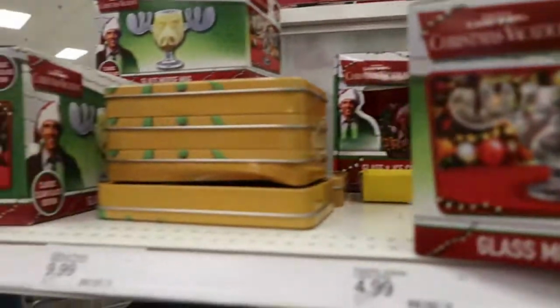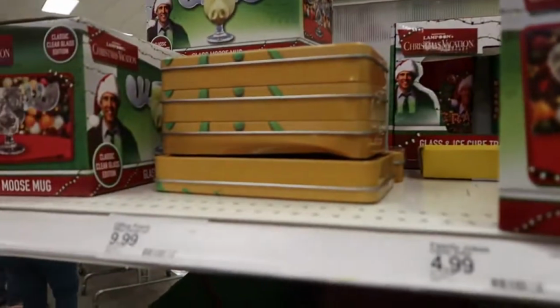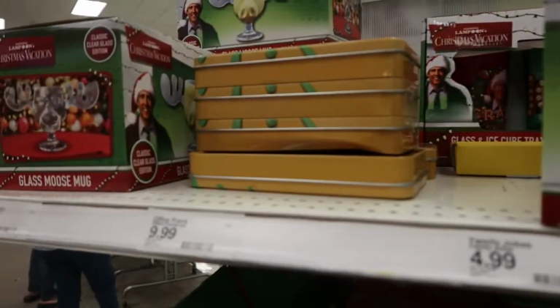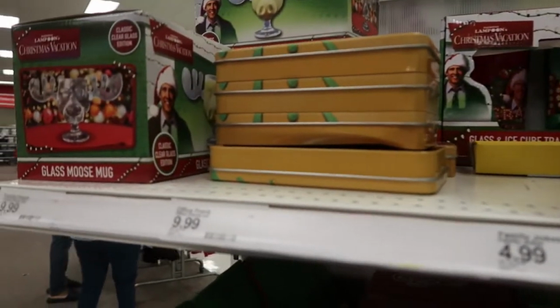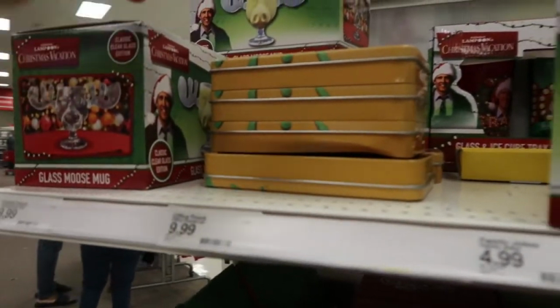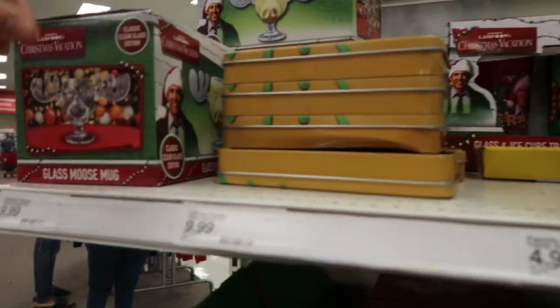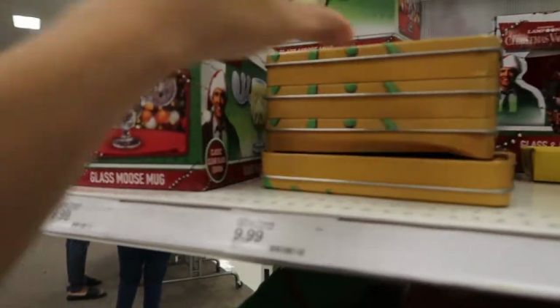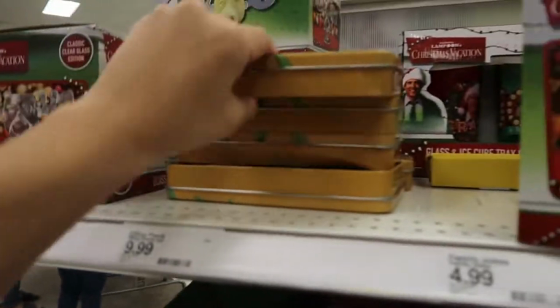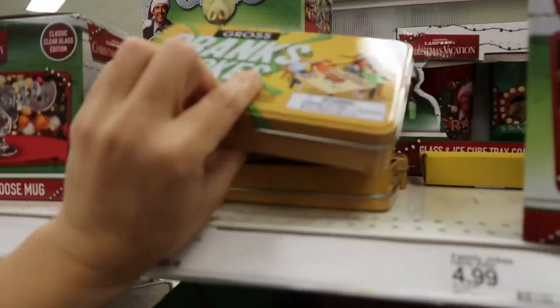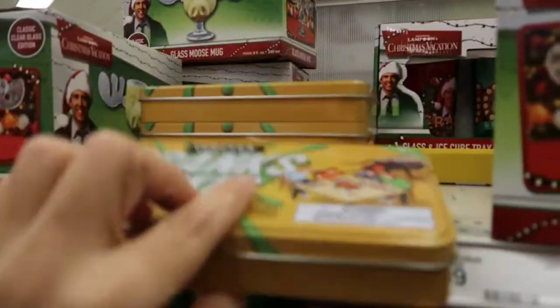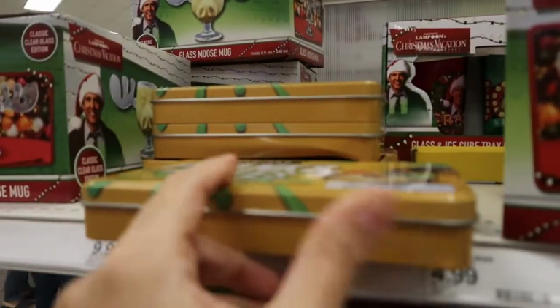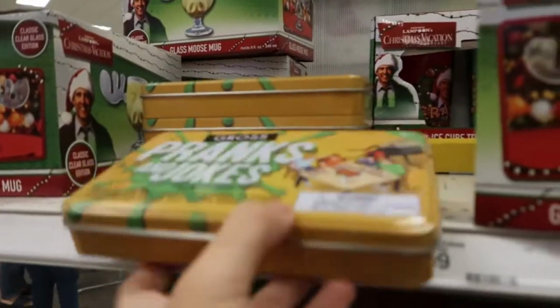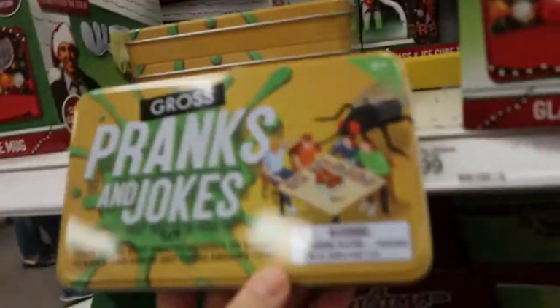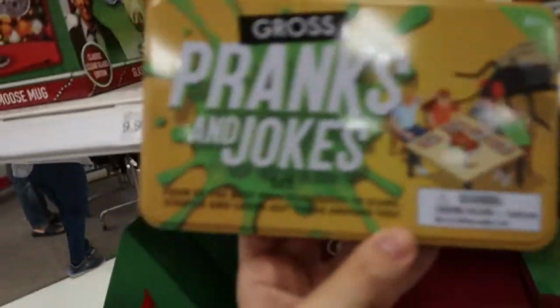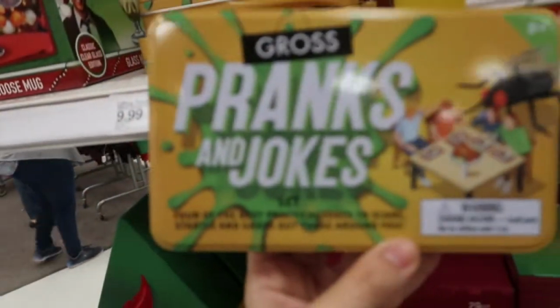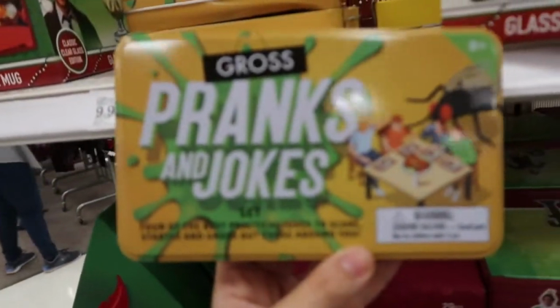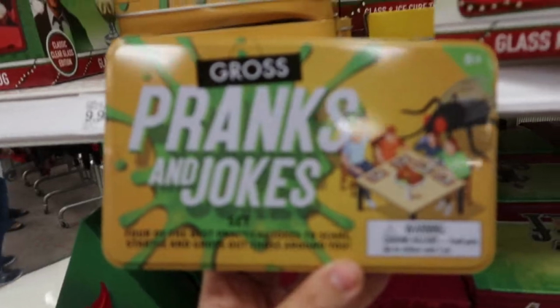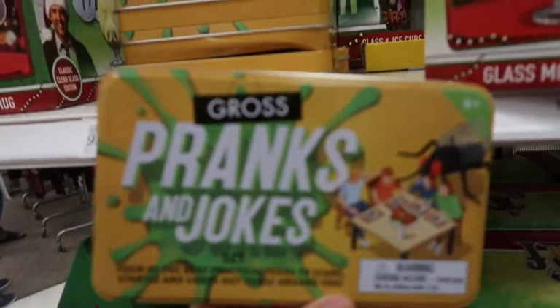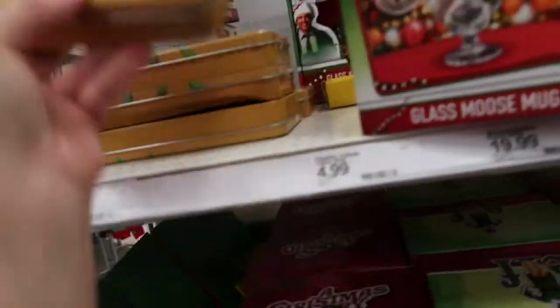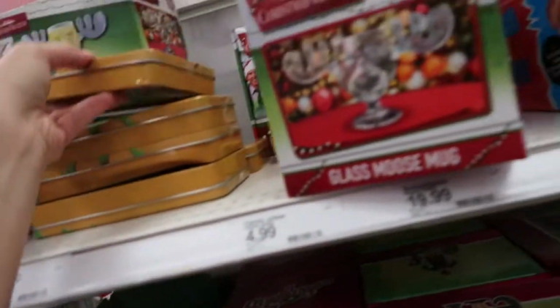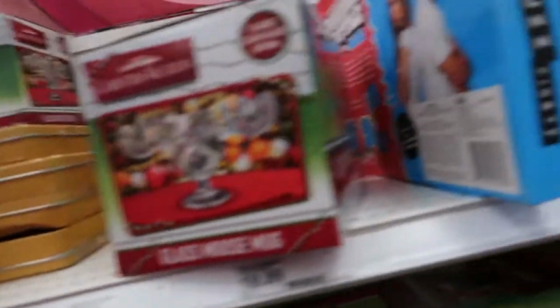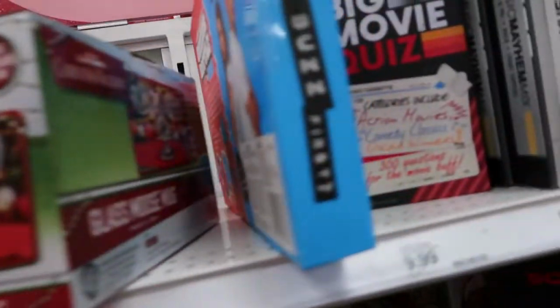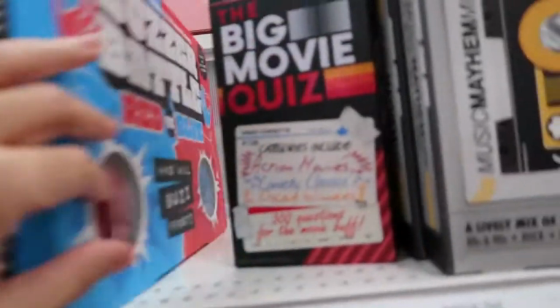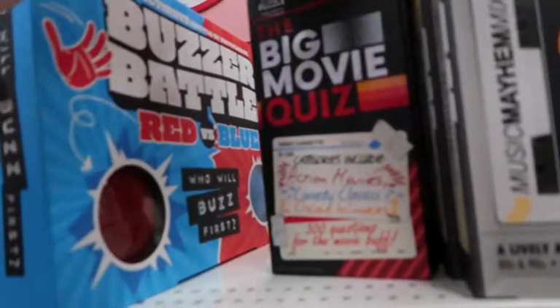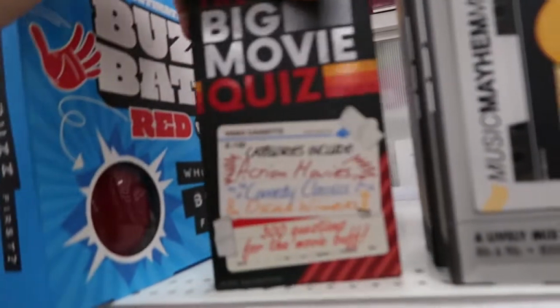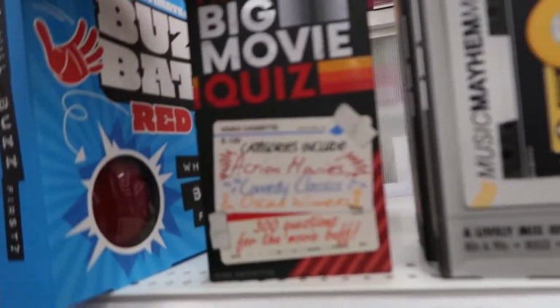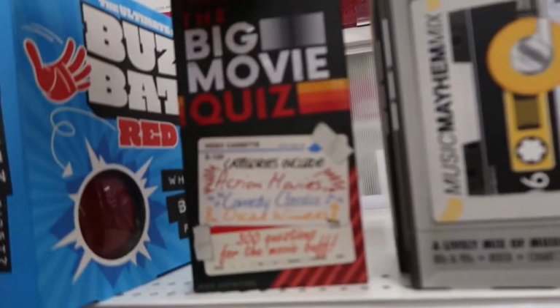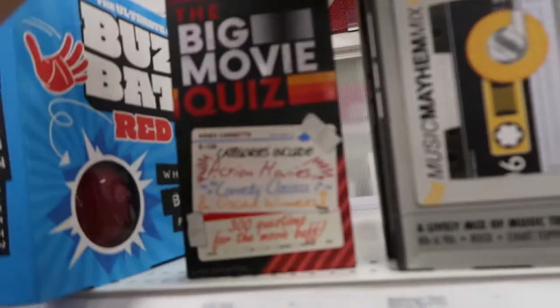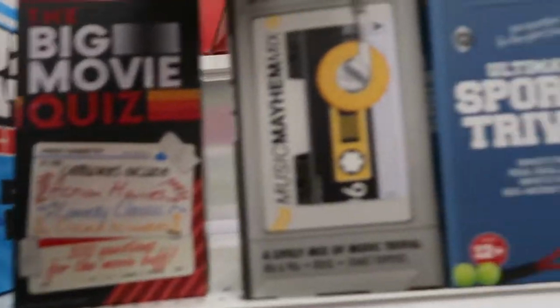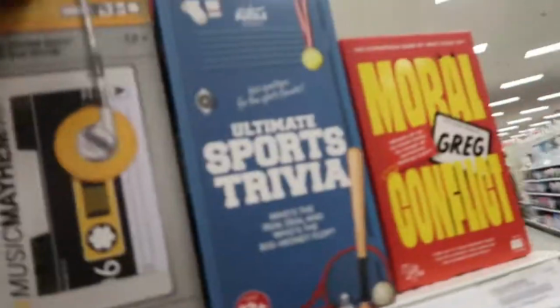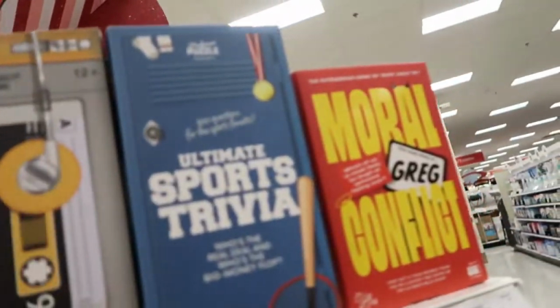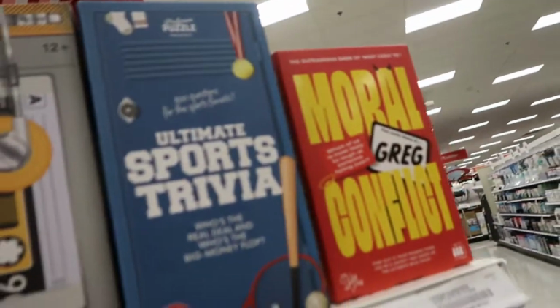I think the moose mug is $9.99. They also have some trivia games and they're all $9.99. The mugs are $15.